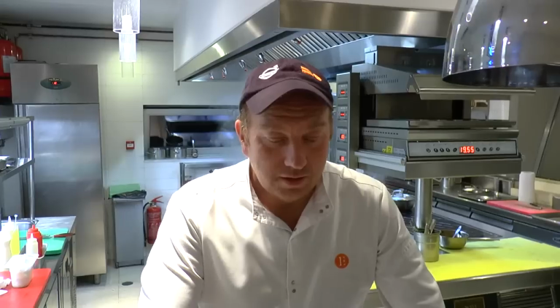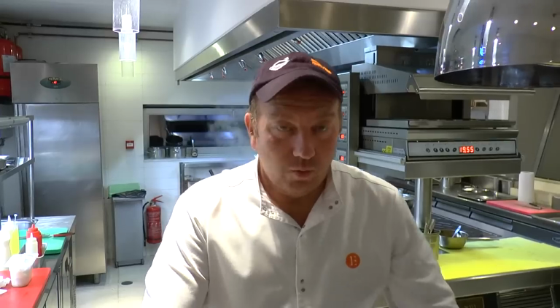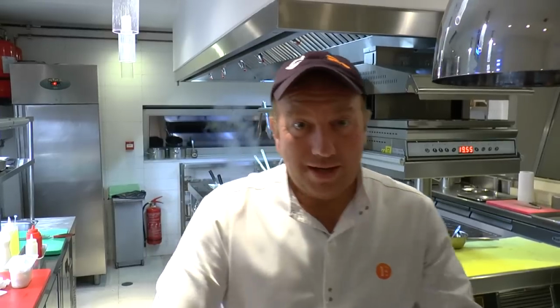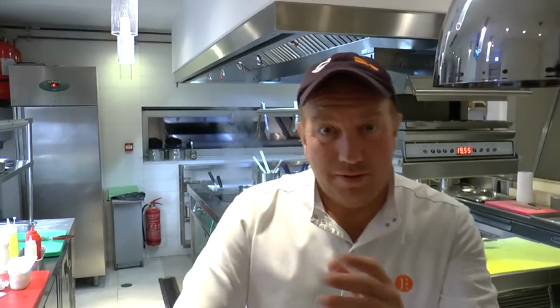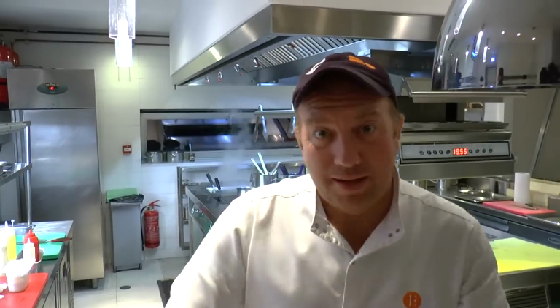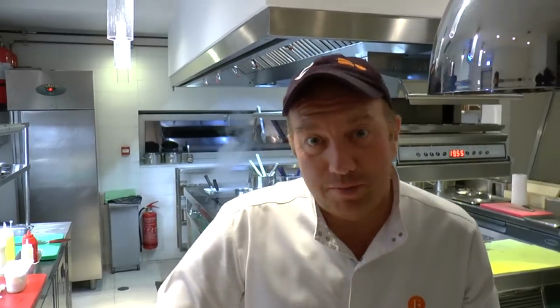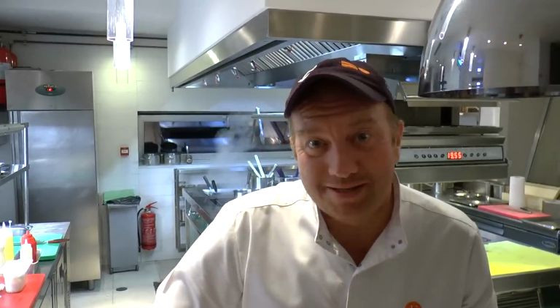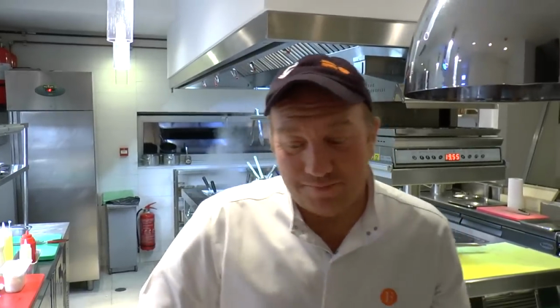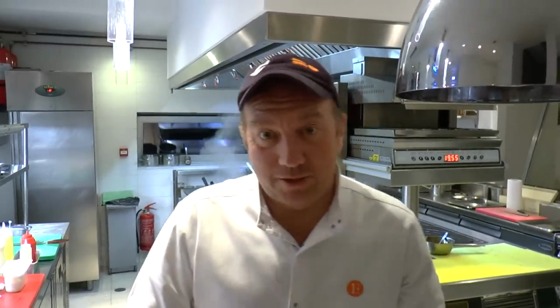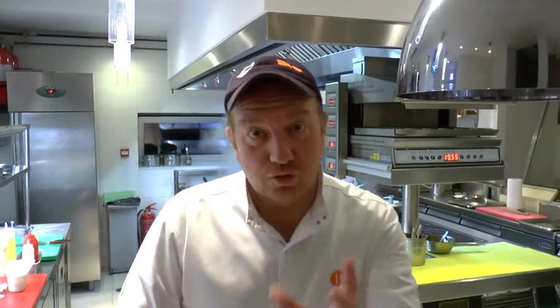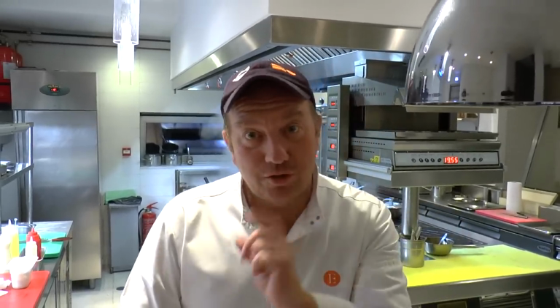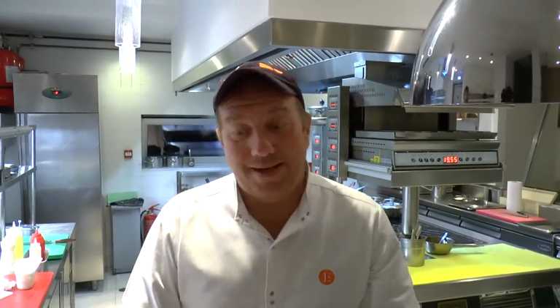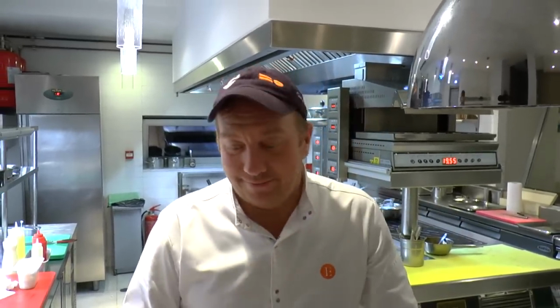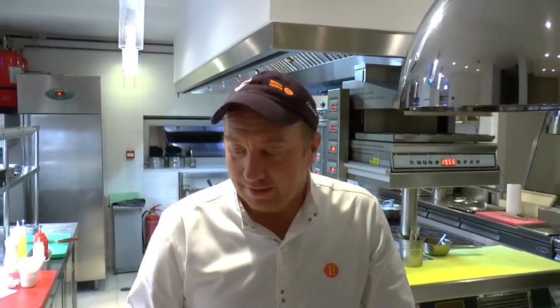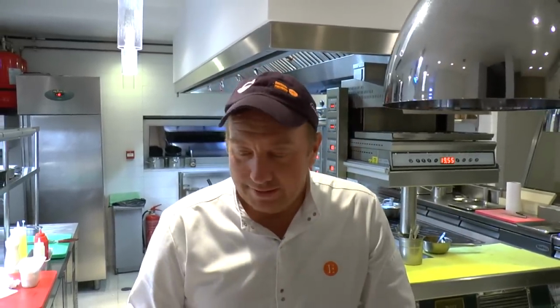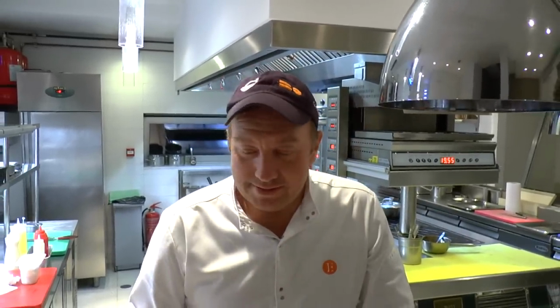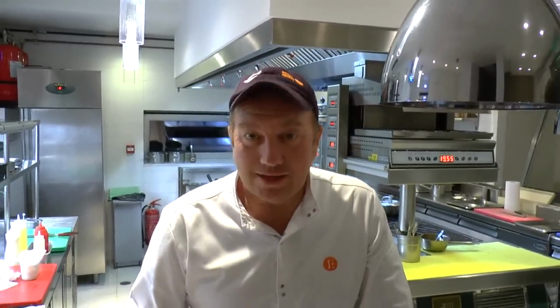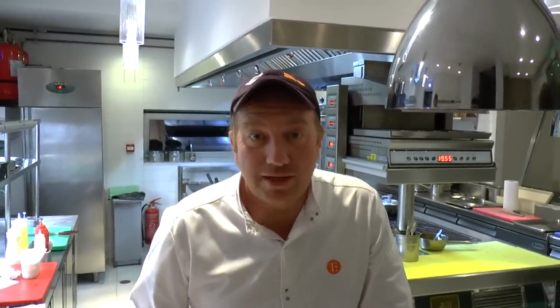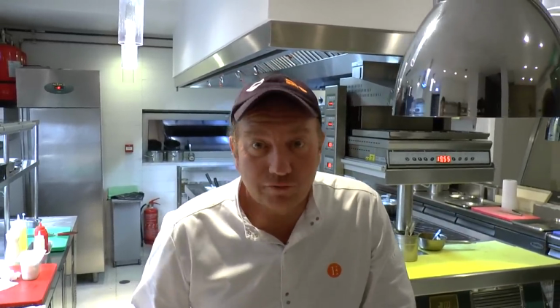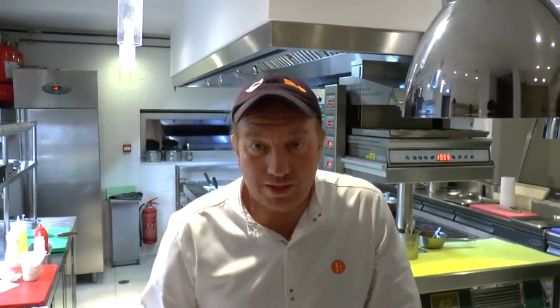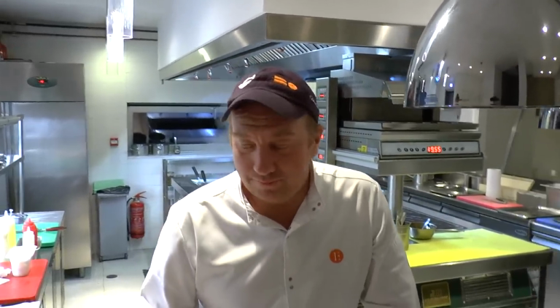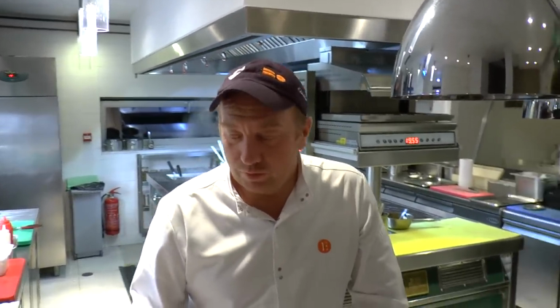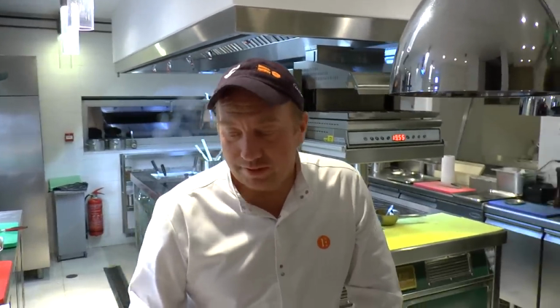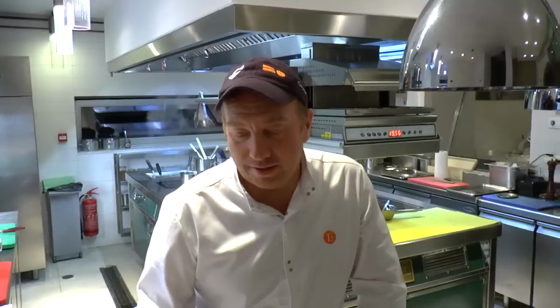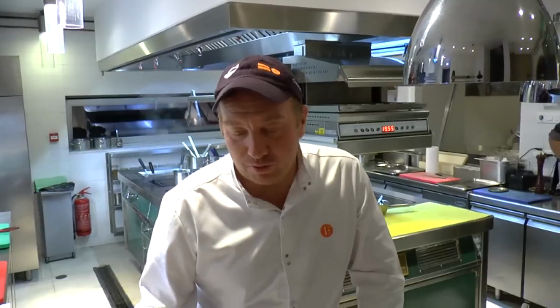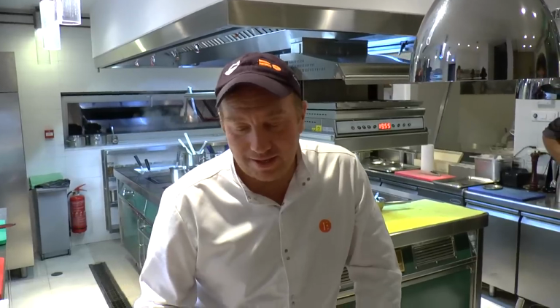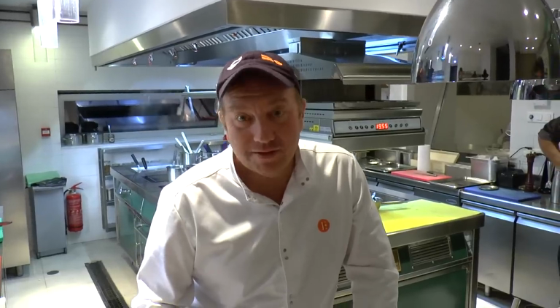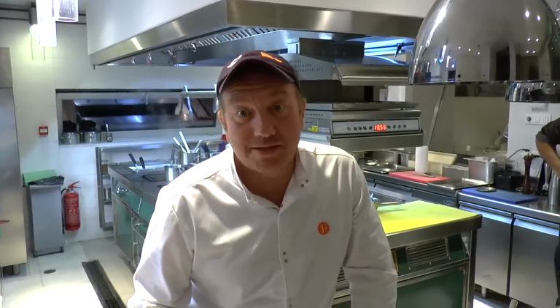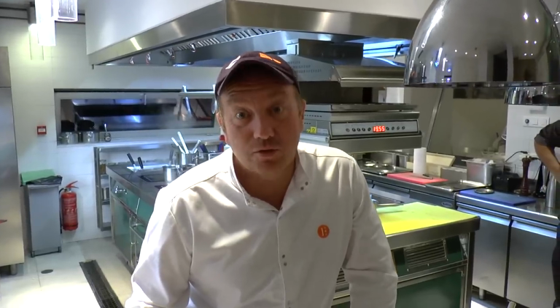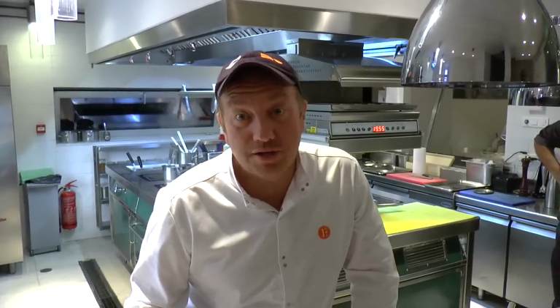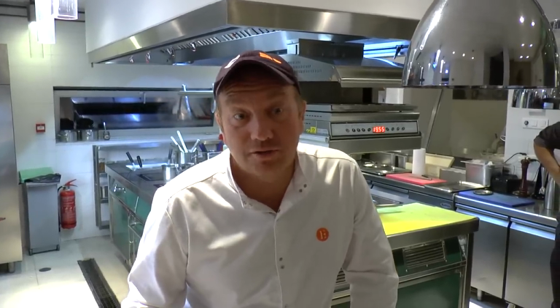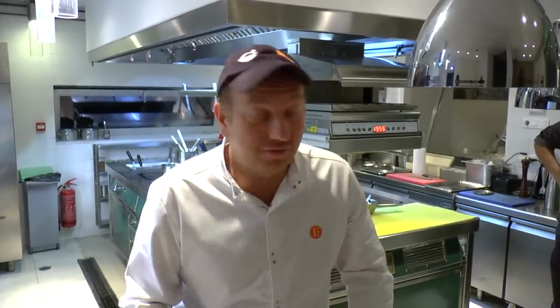Welcome to WBB Star. I introduce you a new plate: it's a tagliolini of squid with carbonara, sea urchin and truffles.